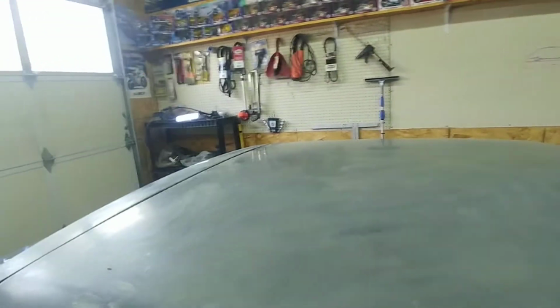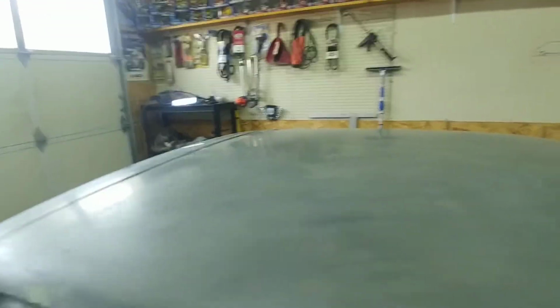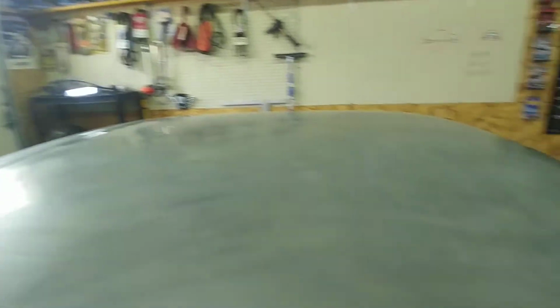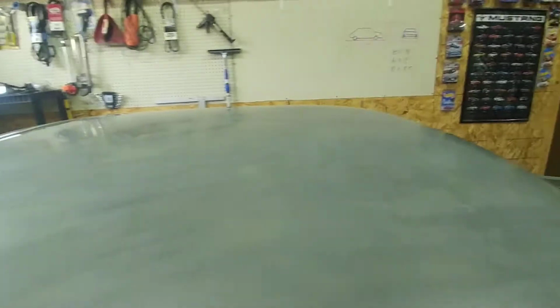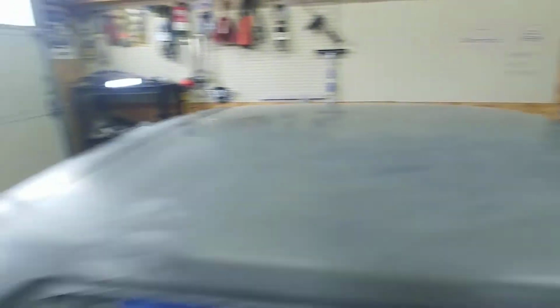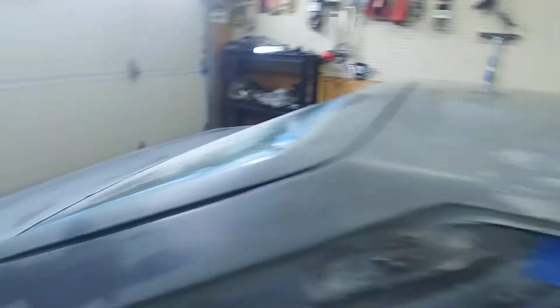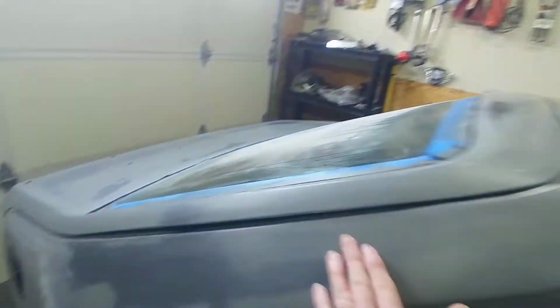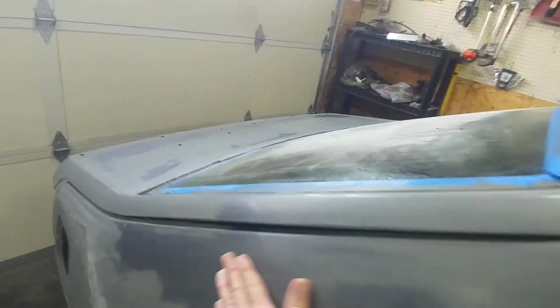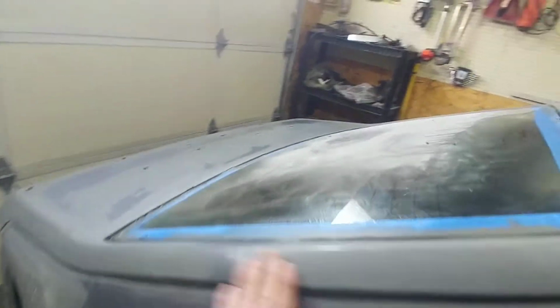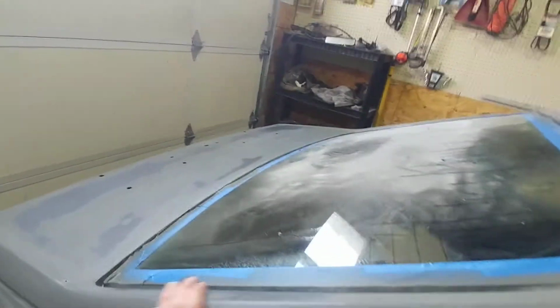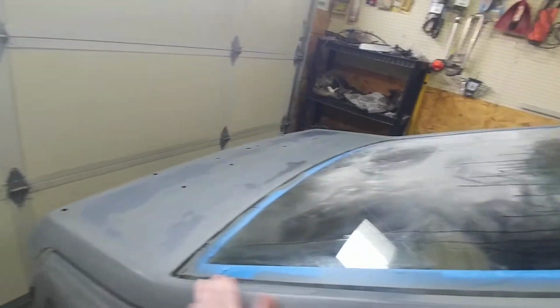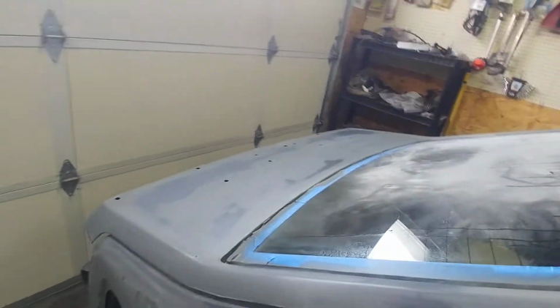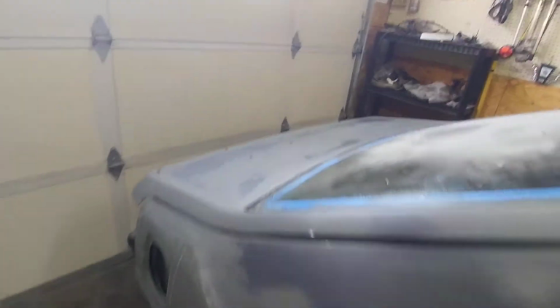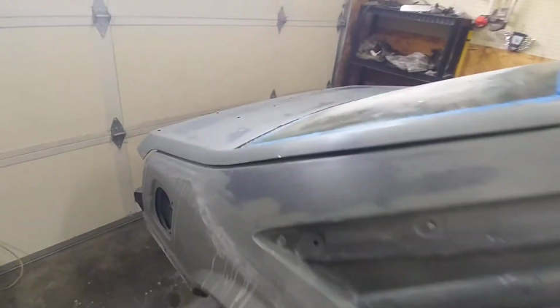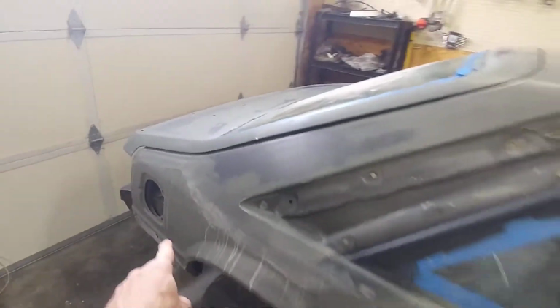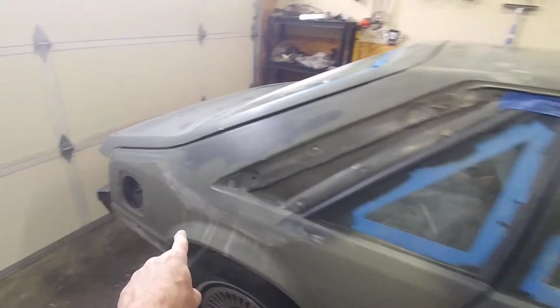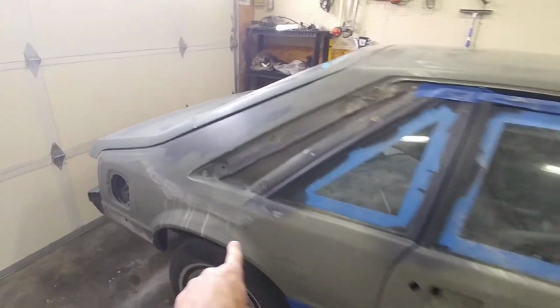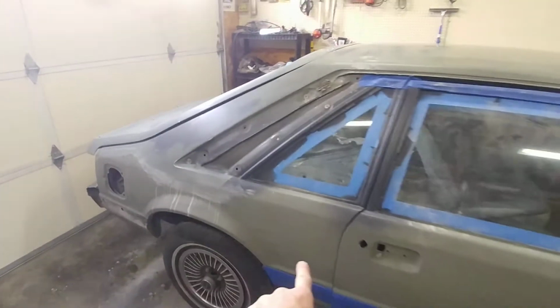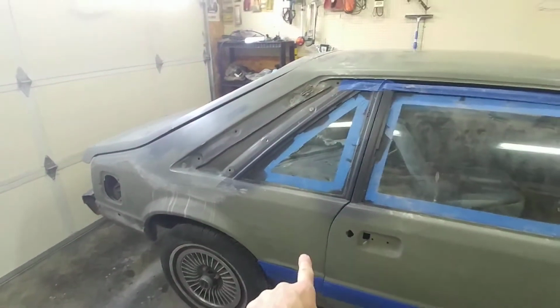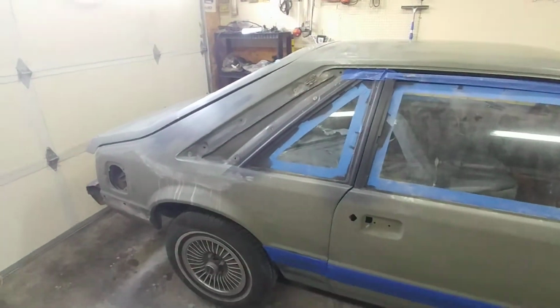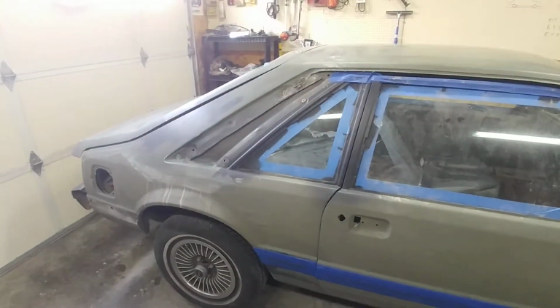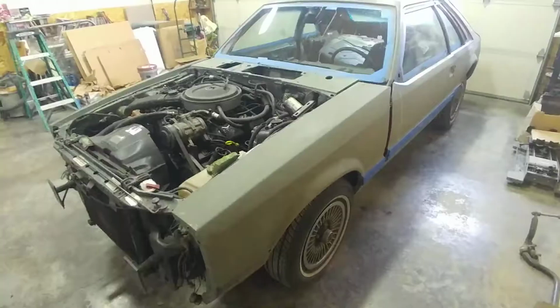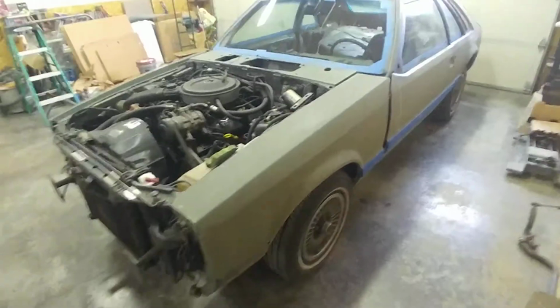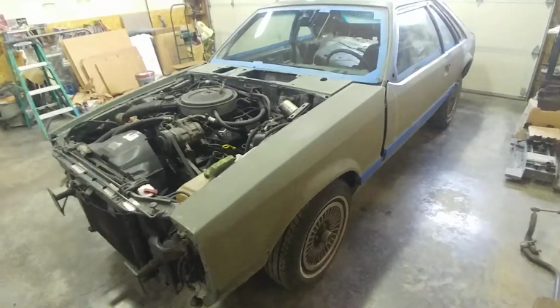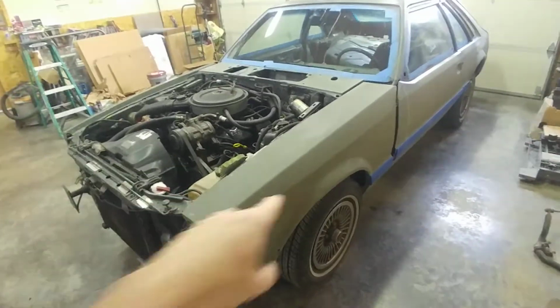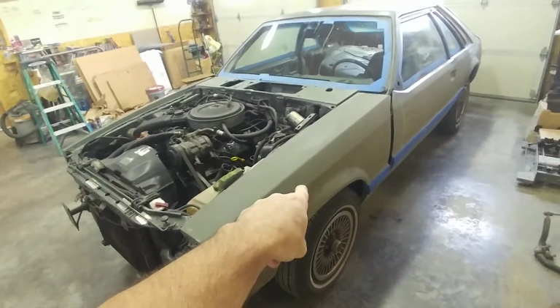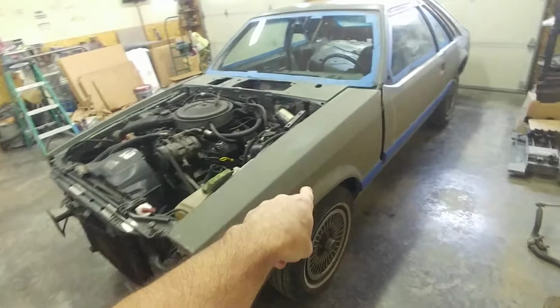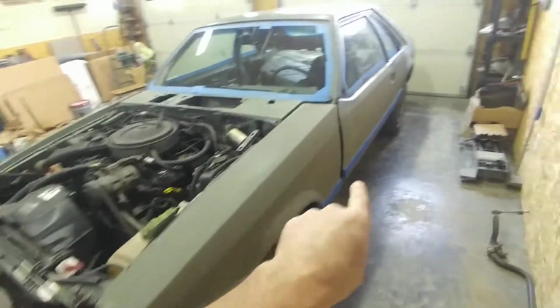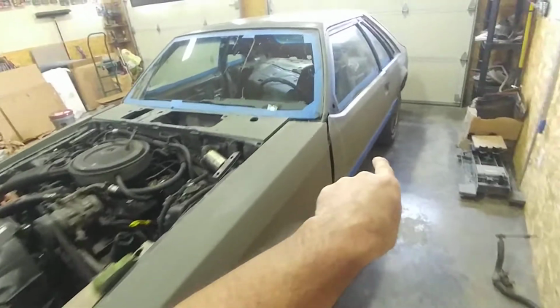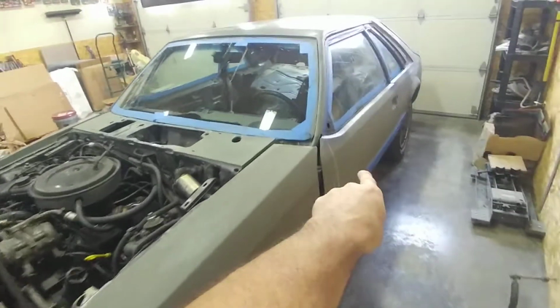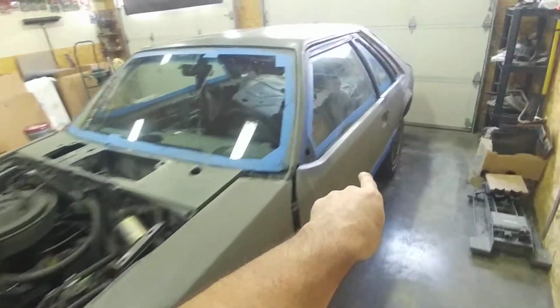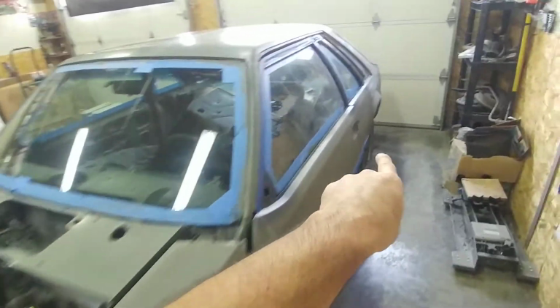Down here is done, hatch is done. The quarters are not done, the other fender is not done, and the door is not done.